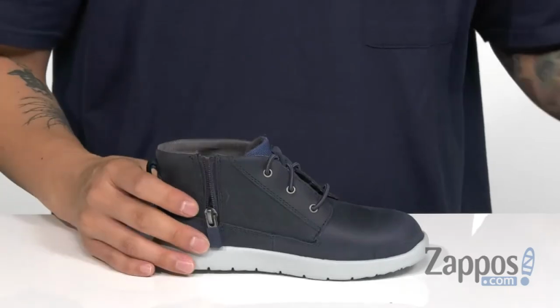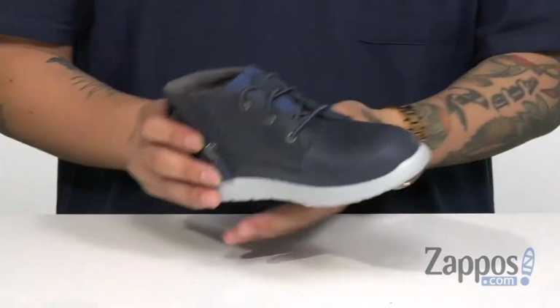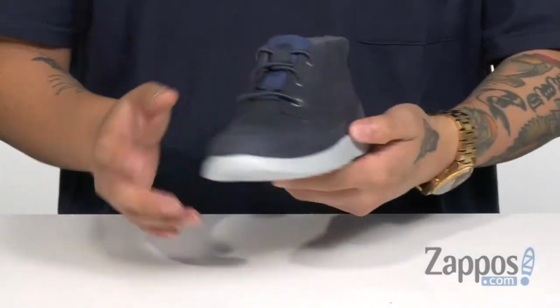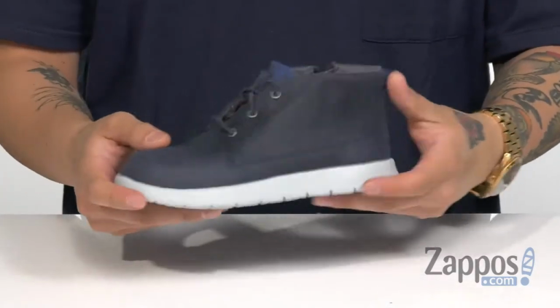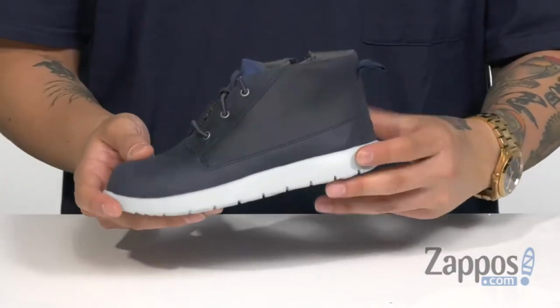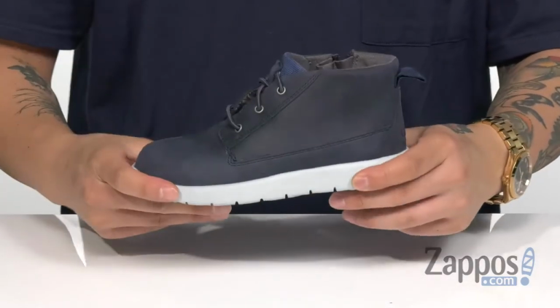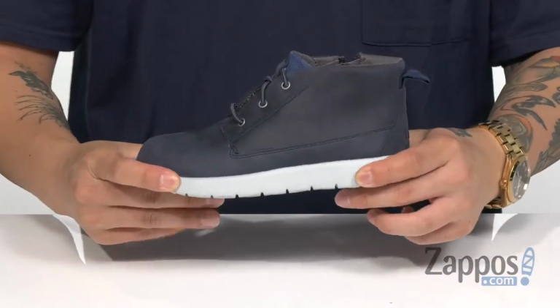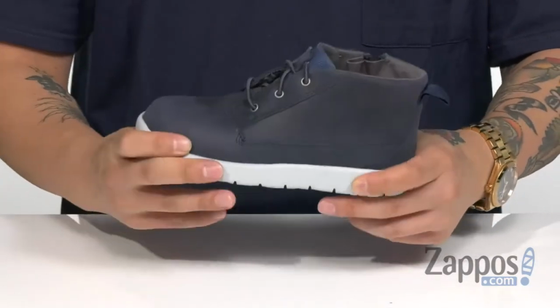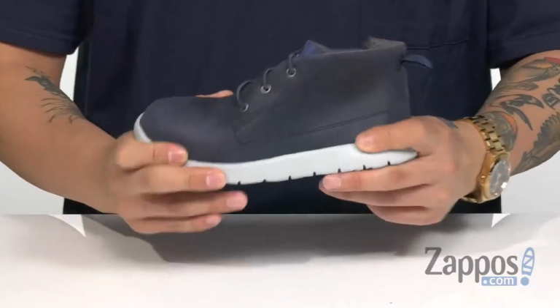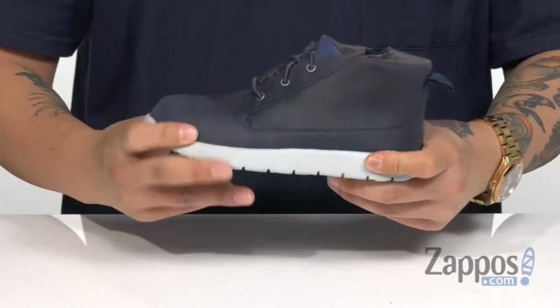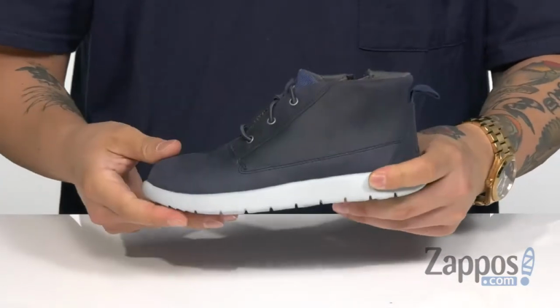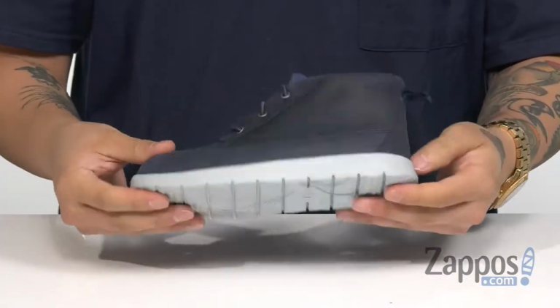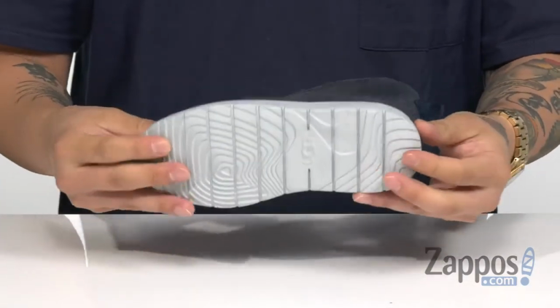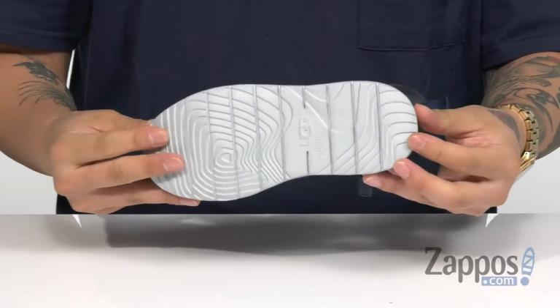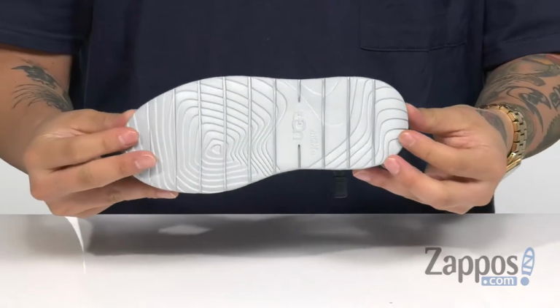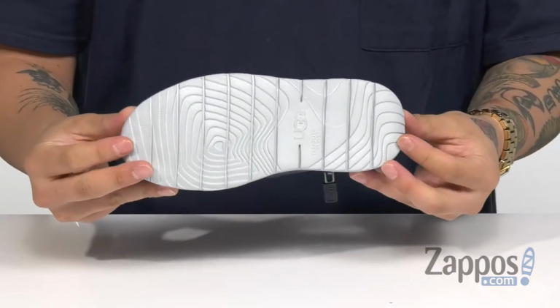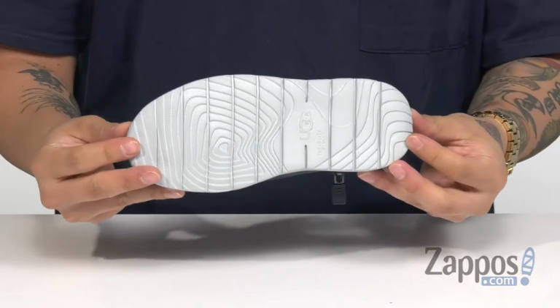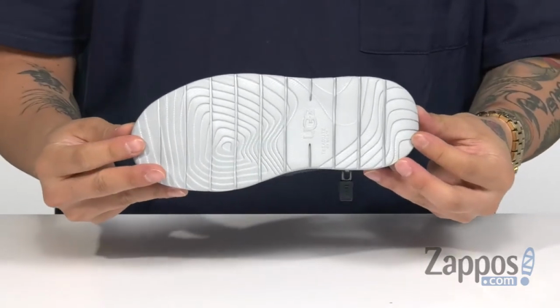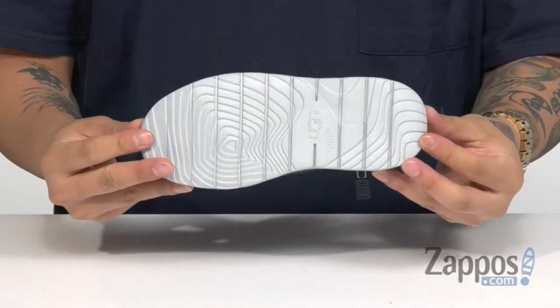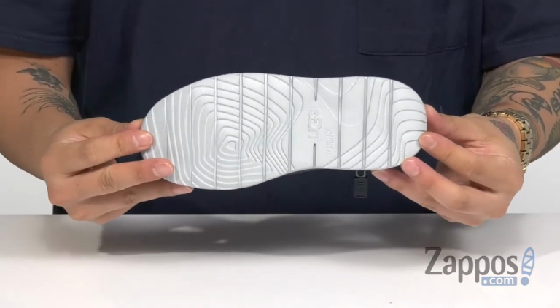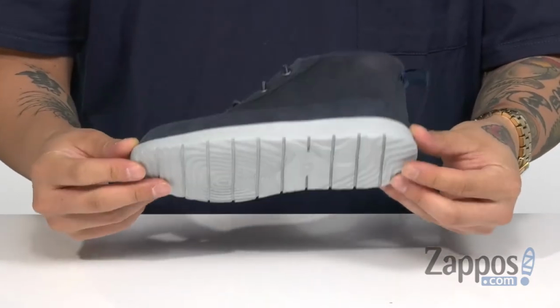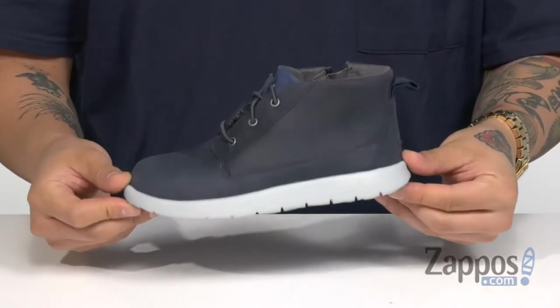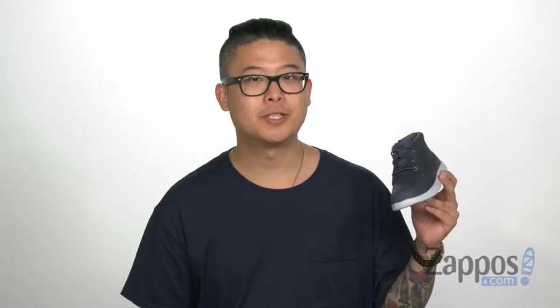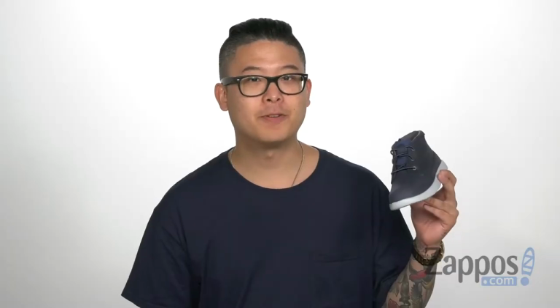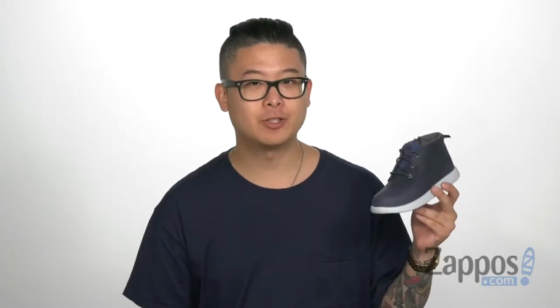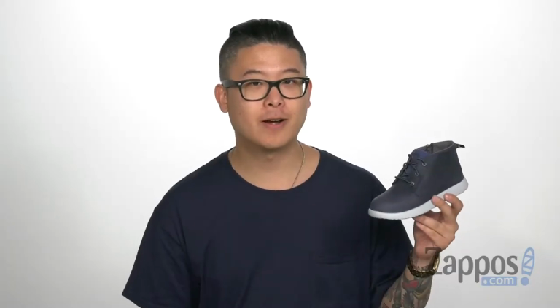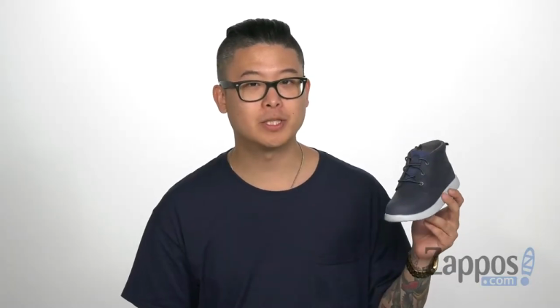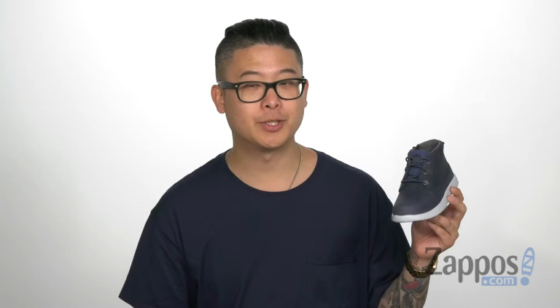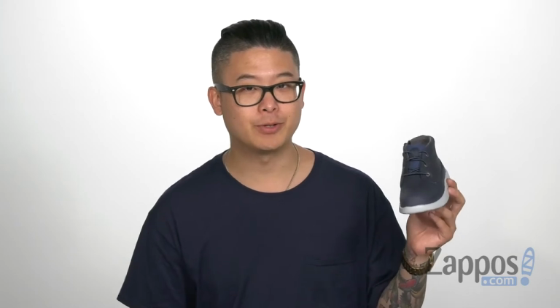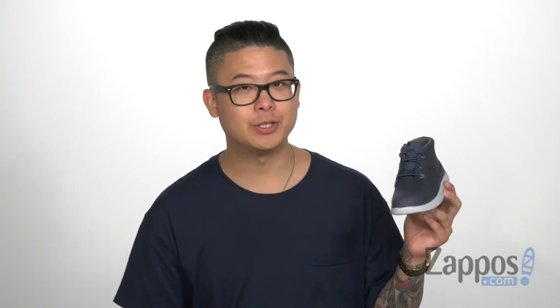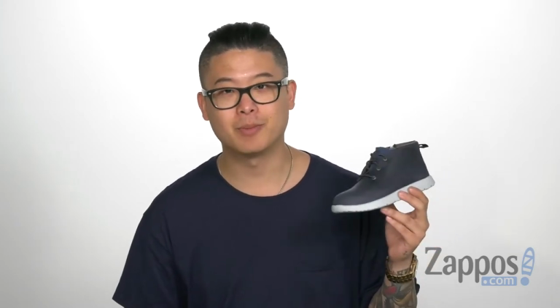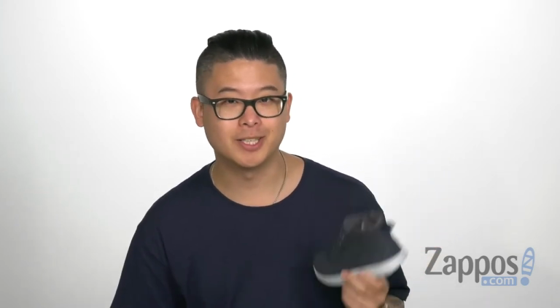A lightweight EVA midsole keeps it flexible and helps absorb shock, and it's all on top of a synthetic outsole that's textured. Make sure their feet stay dry, comfortable, and stylish with these great shoes from Ugg Kids.